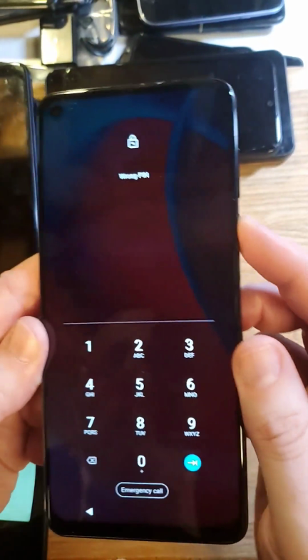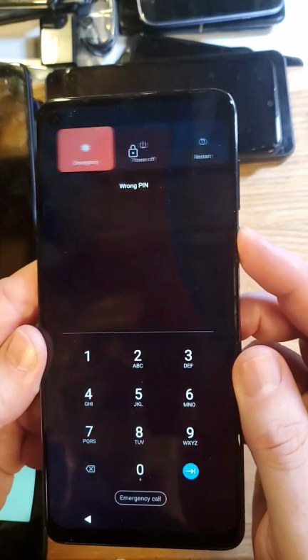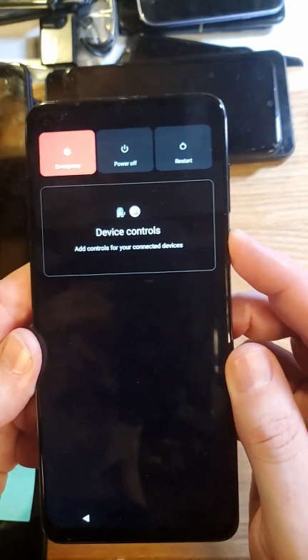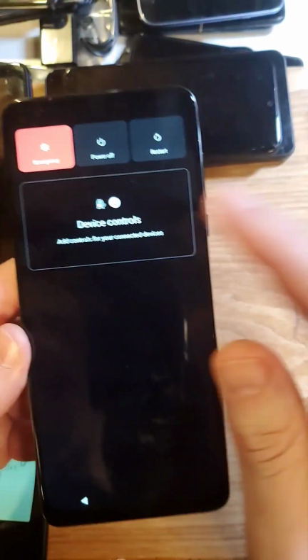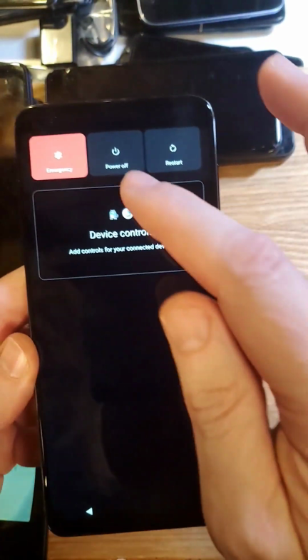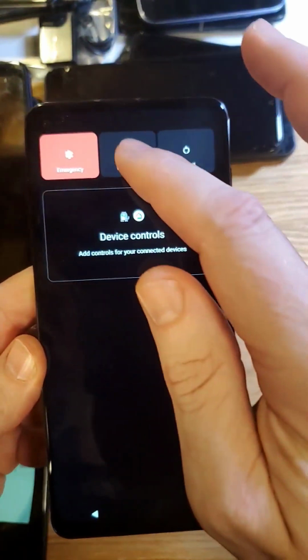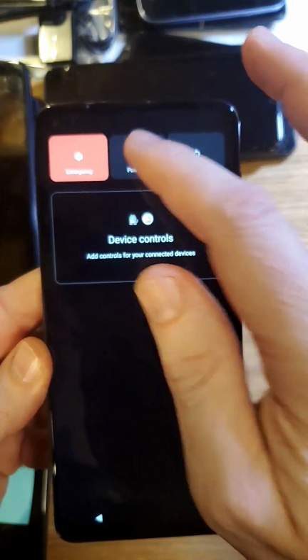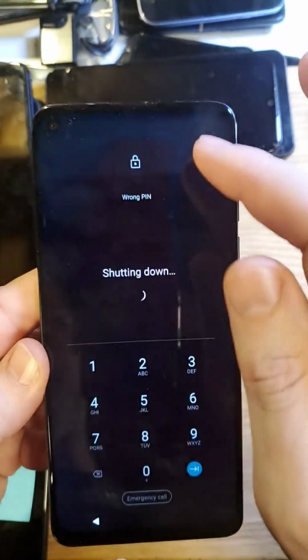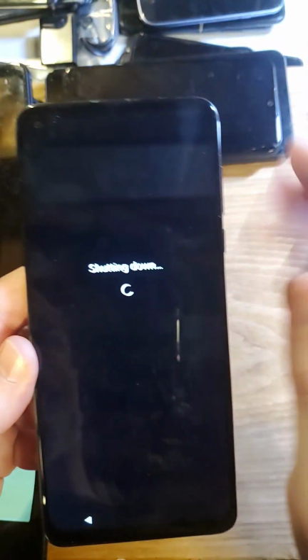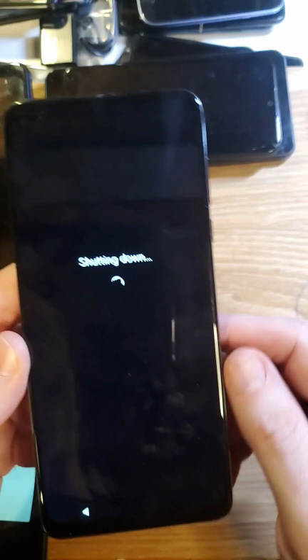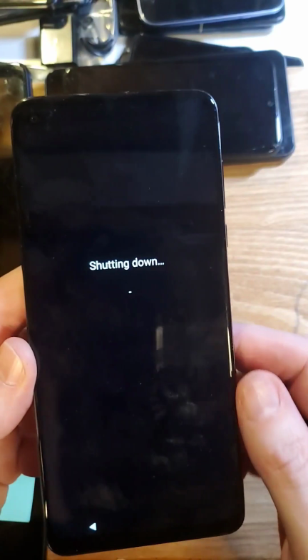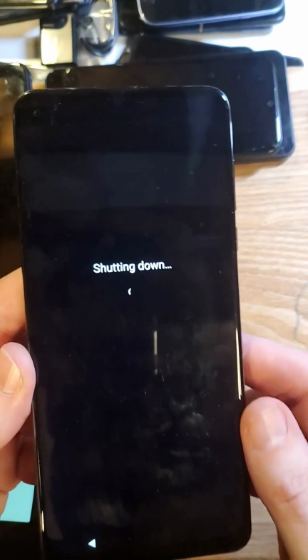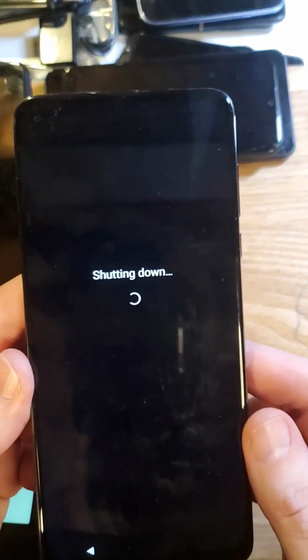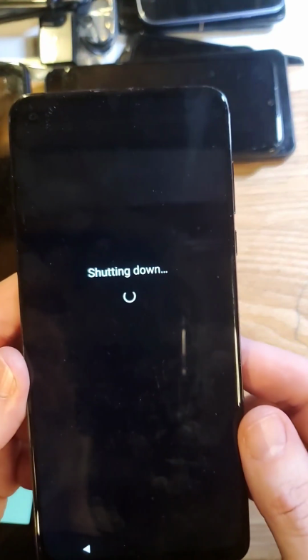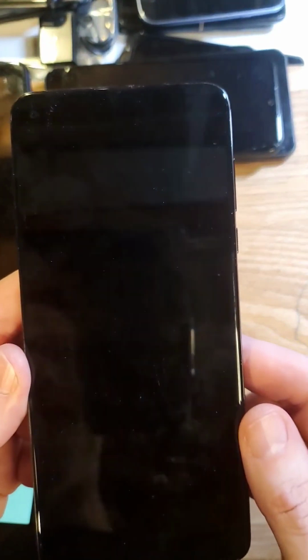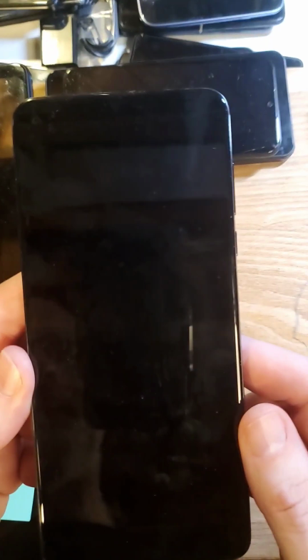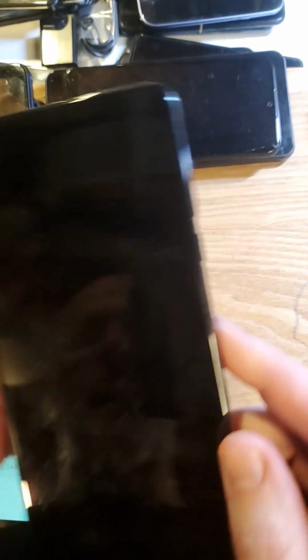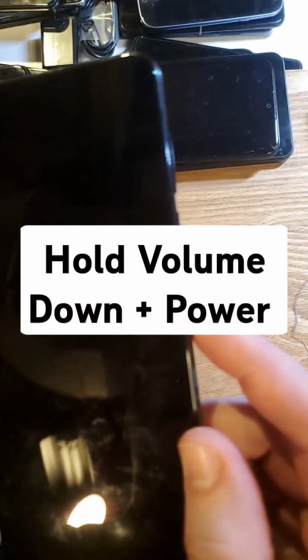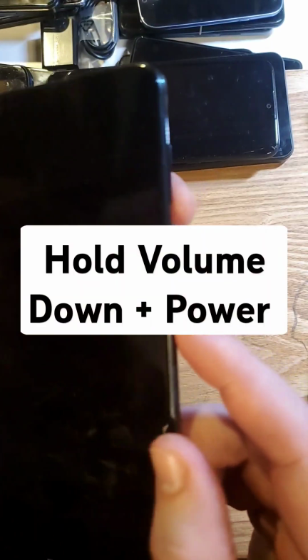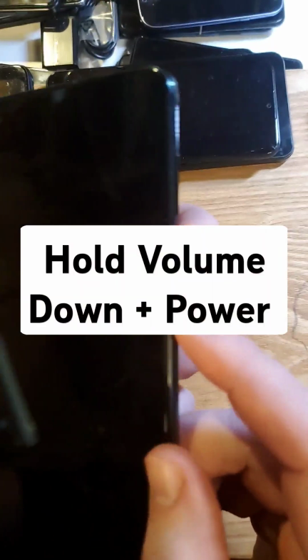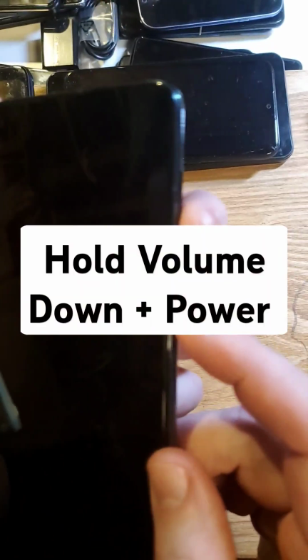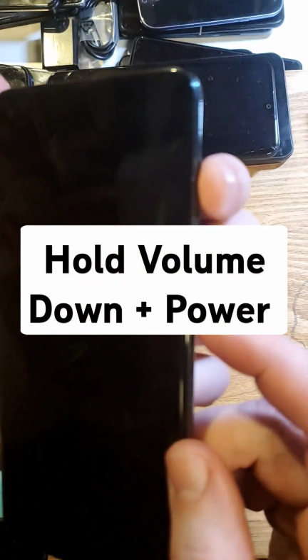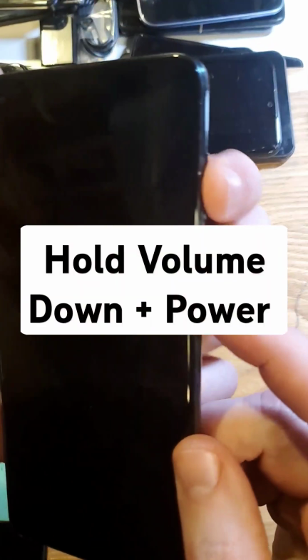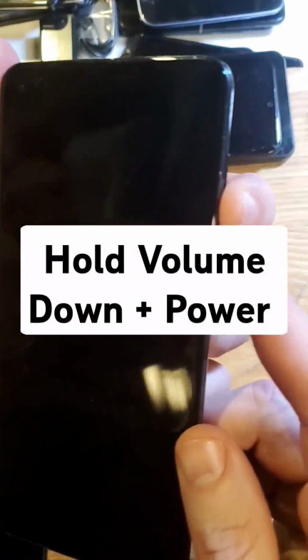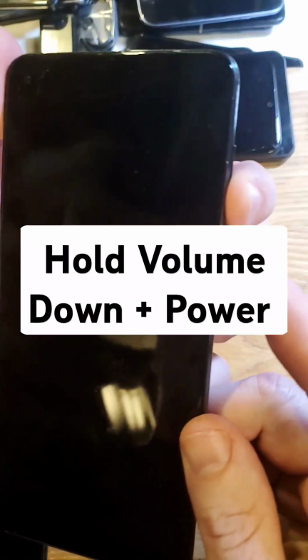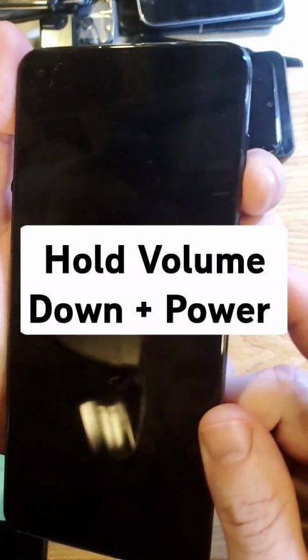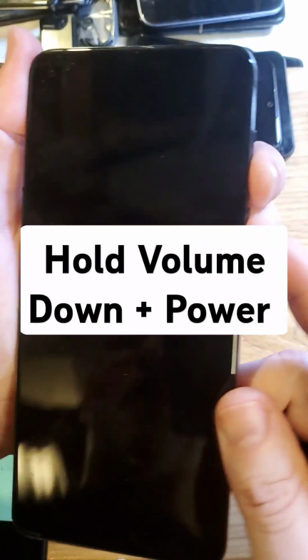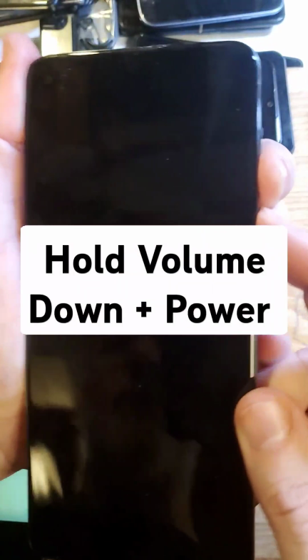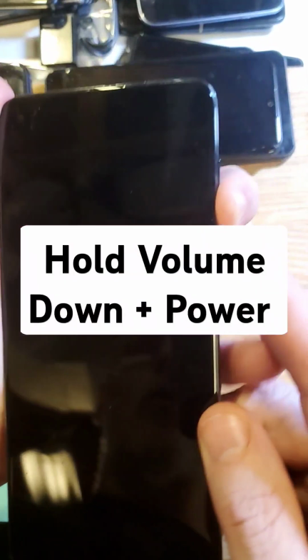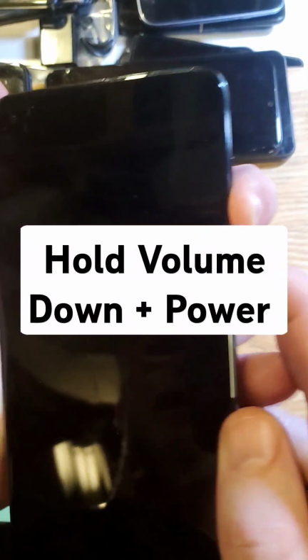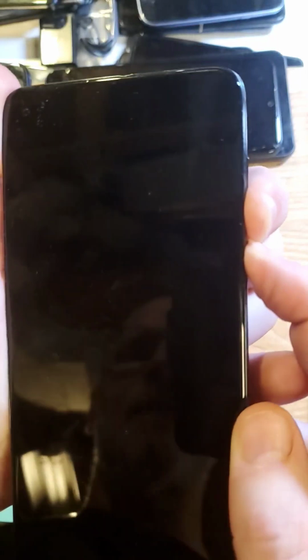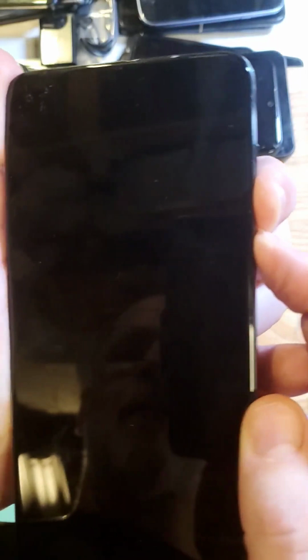Let's power off the device. Power off. To reset the phone, we're going to hold volume down and power — volume down and power — hold at the same time.